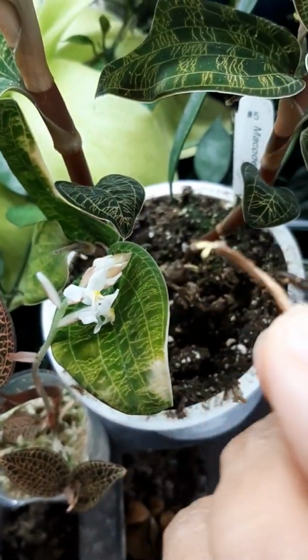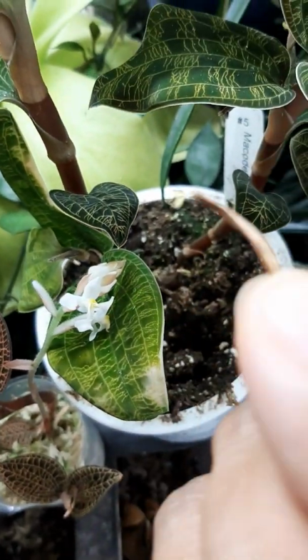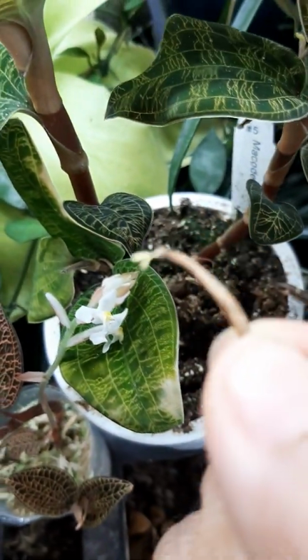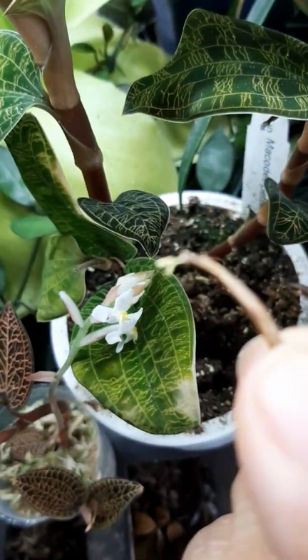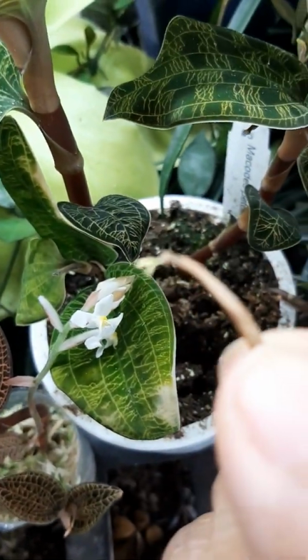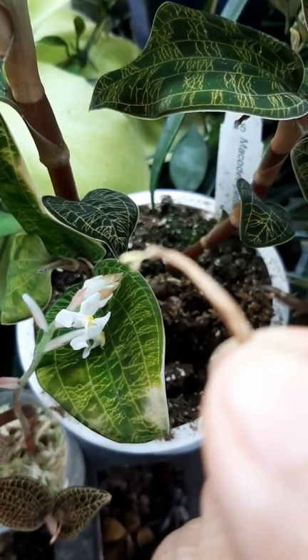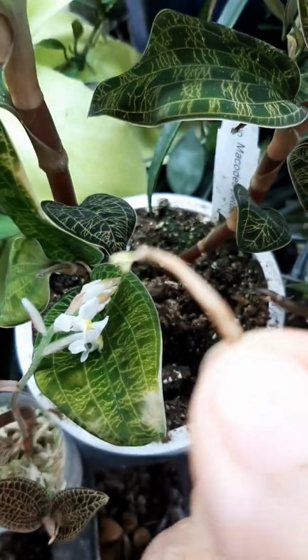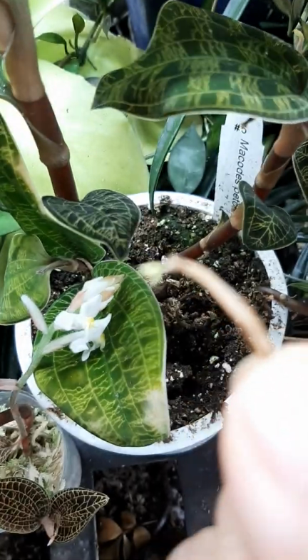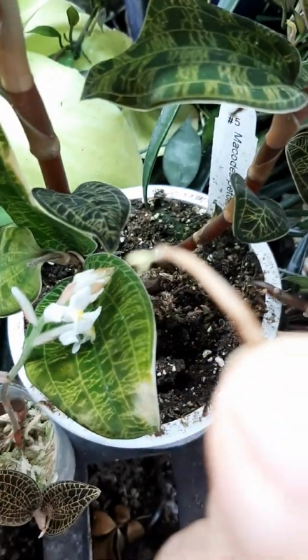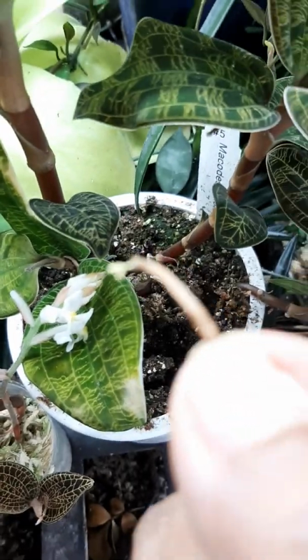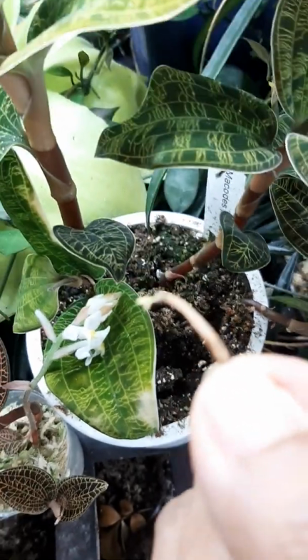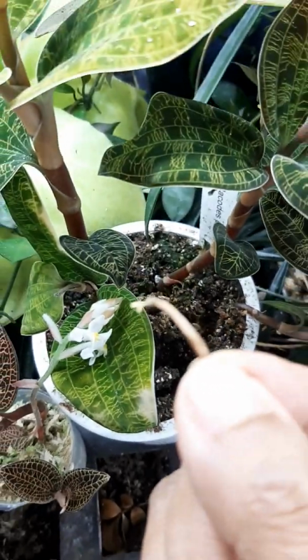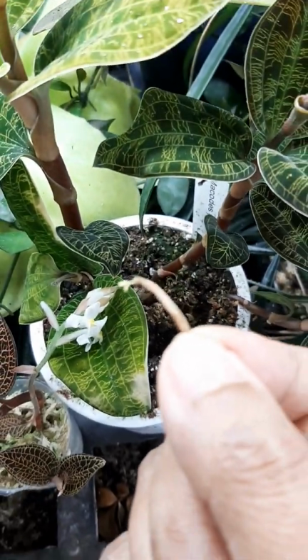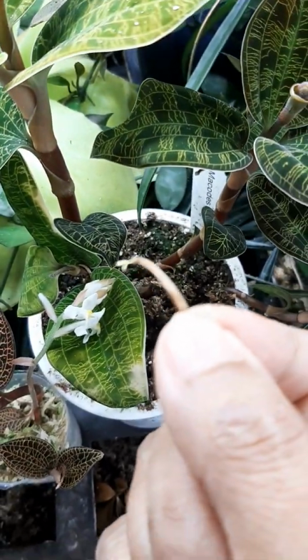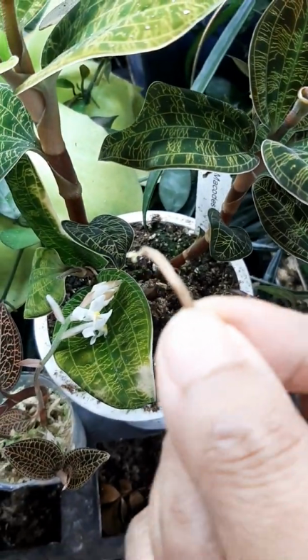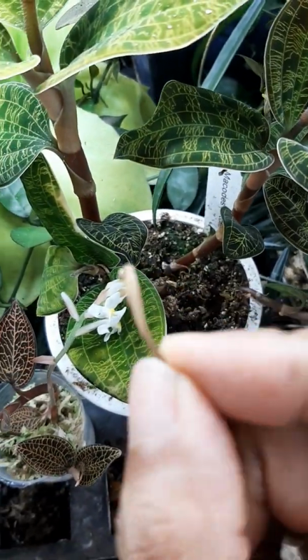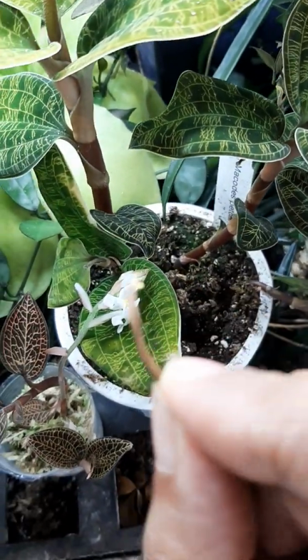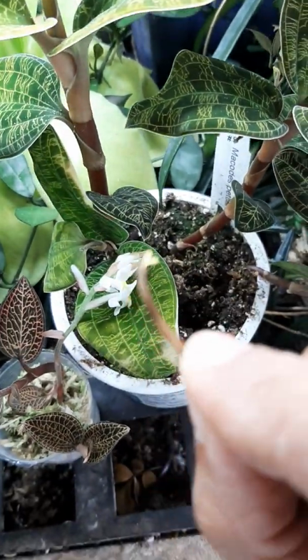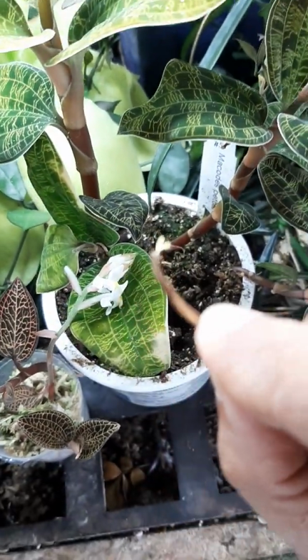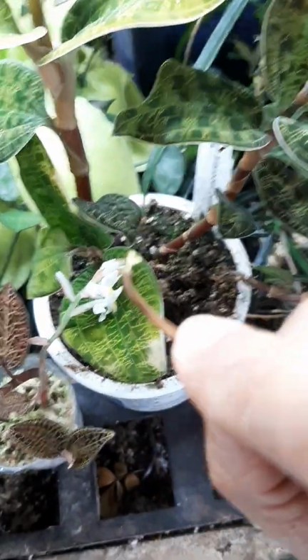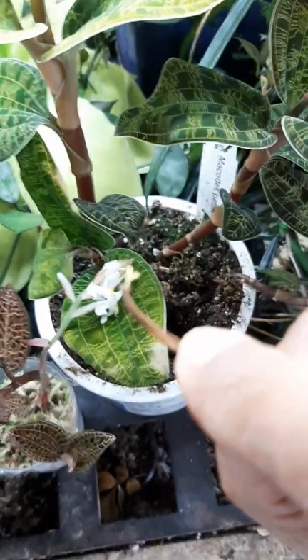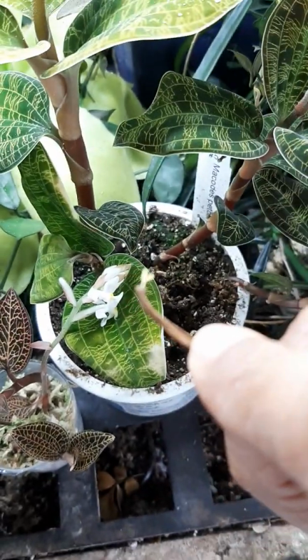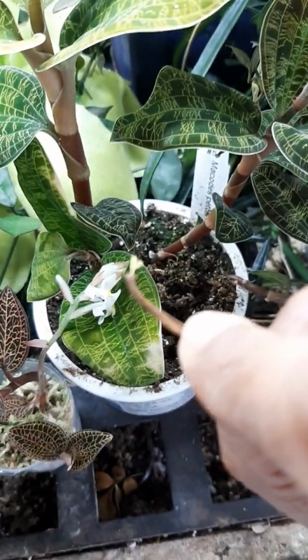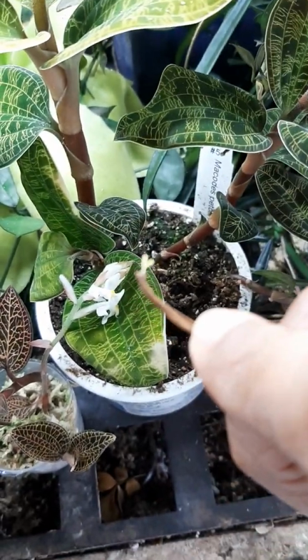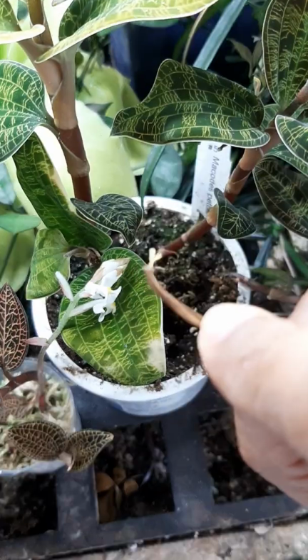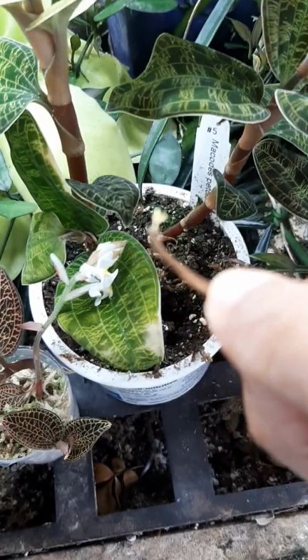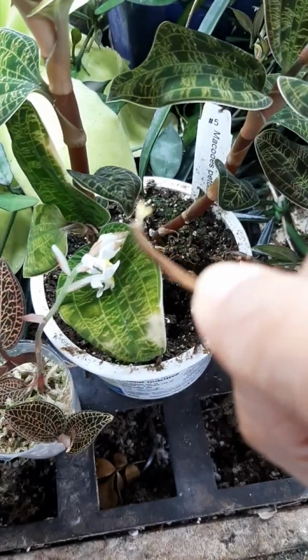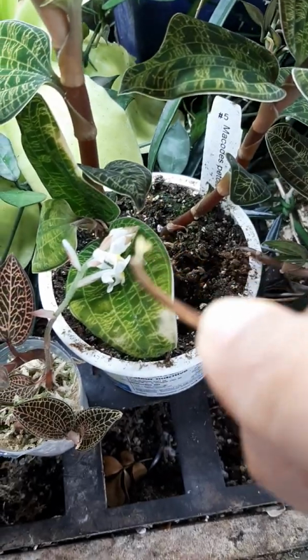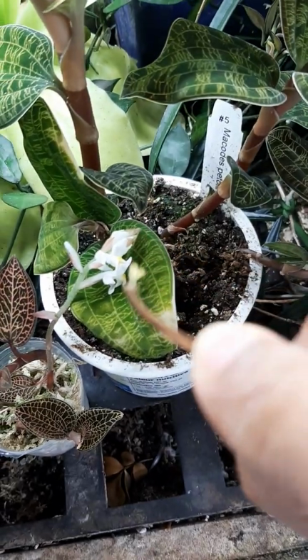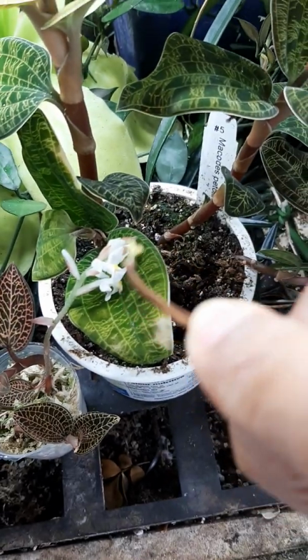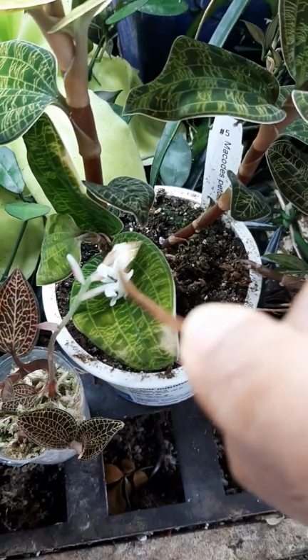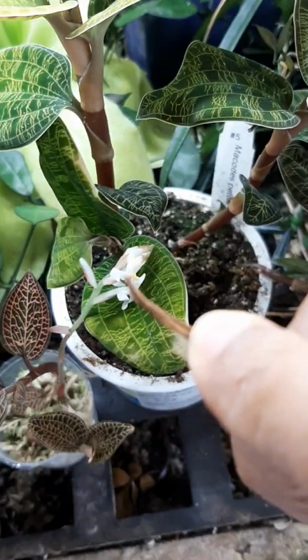I took off the pollinia. See that? It's sticky — the pollinia from the flower.